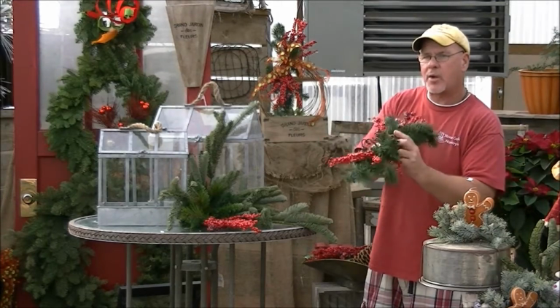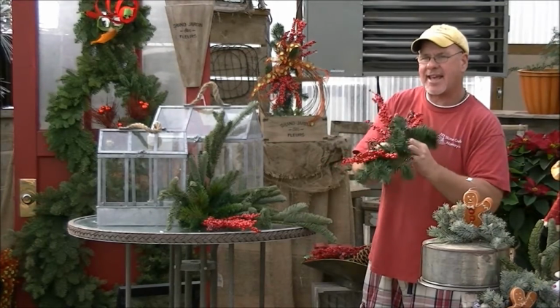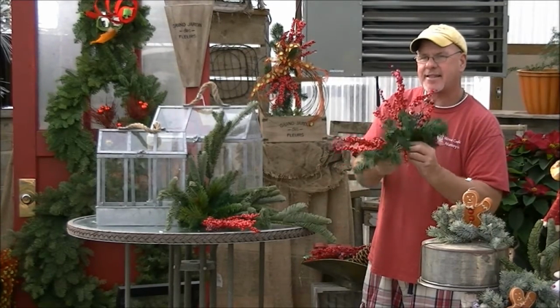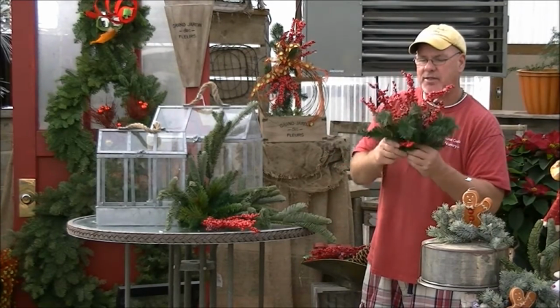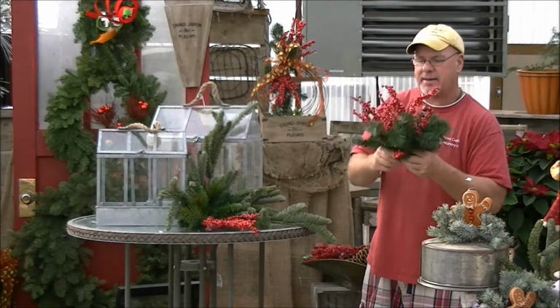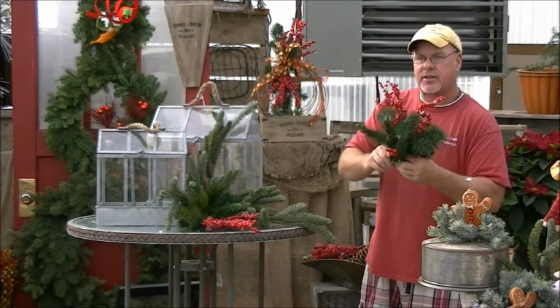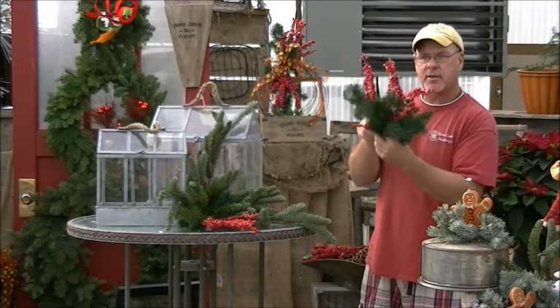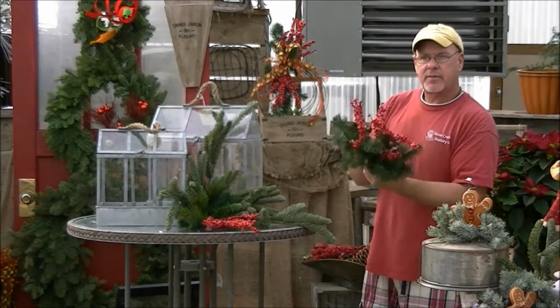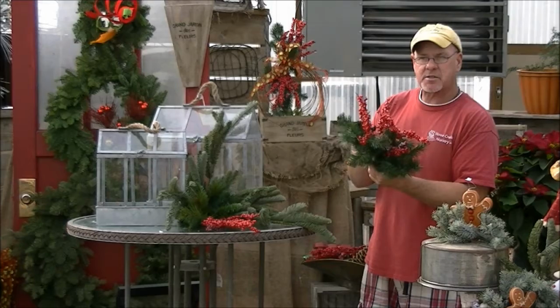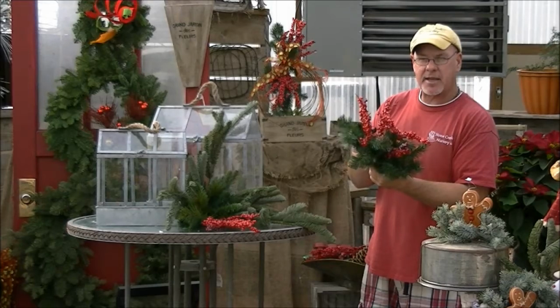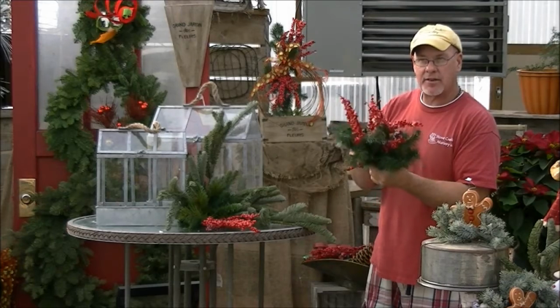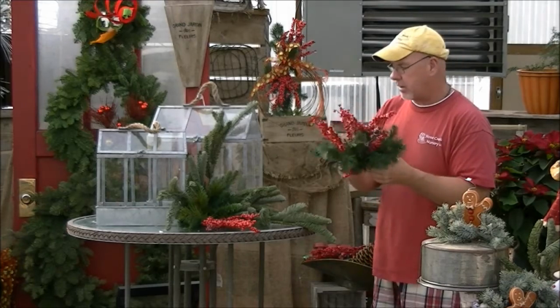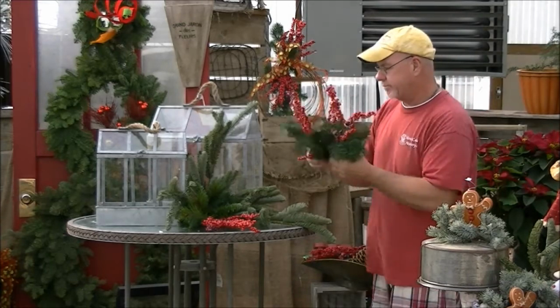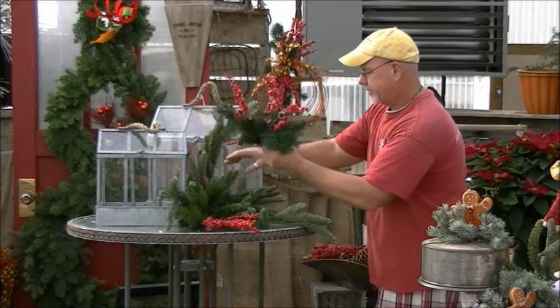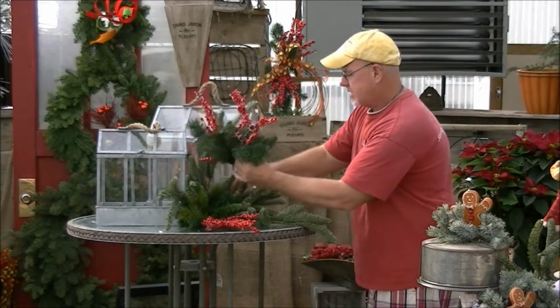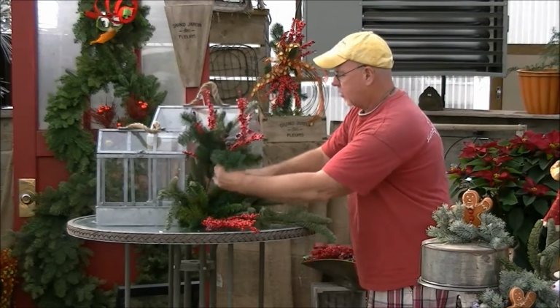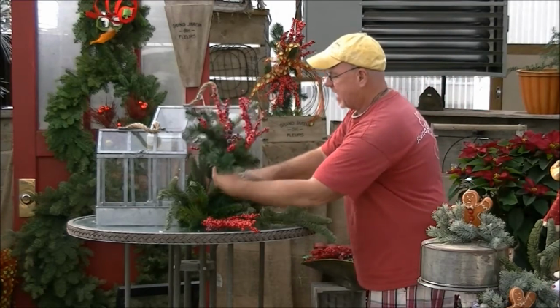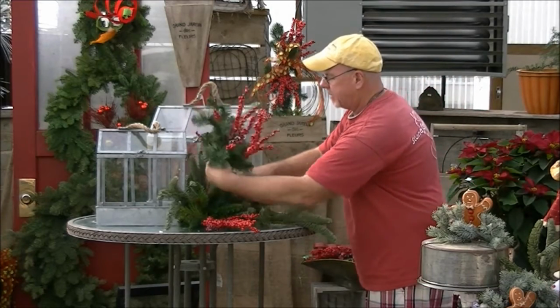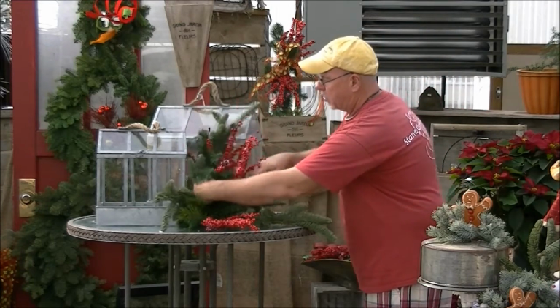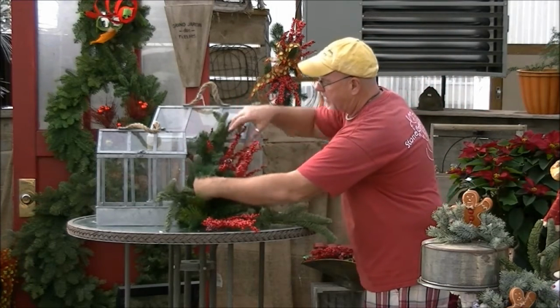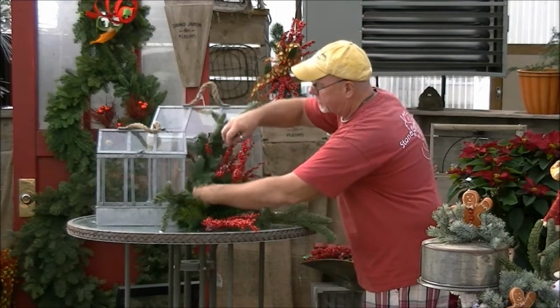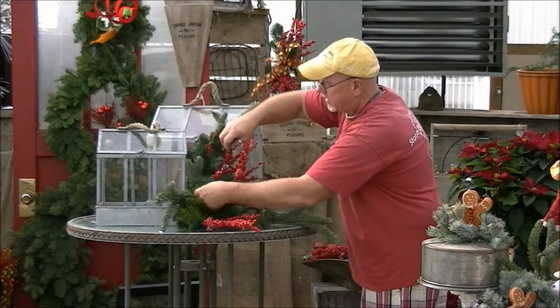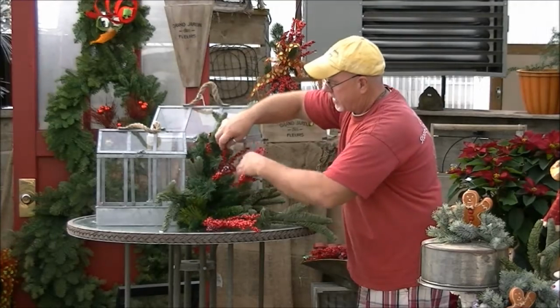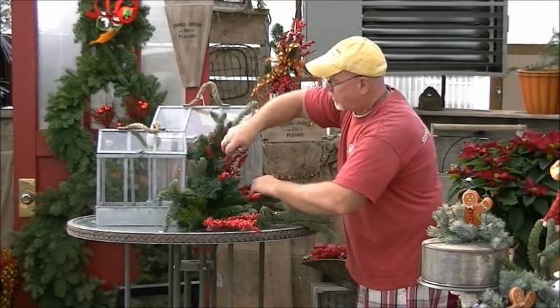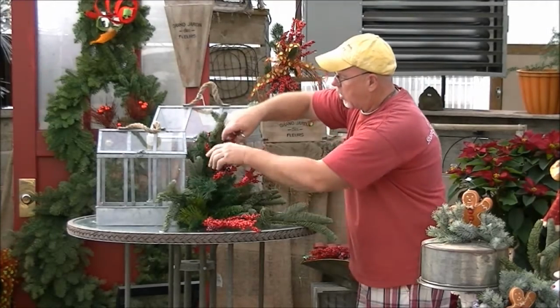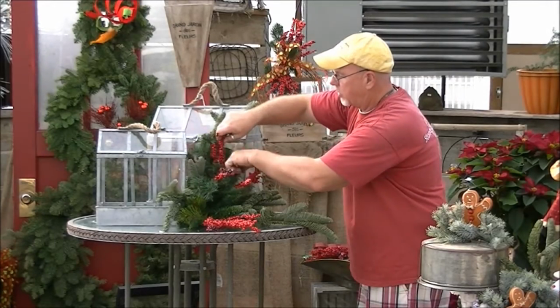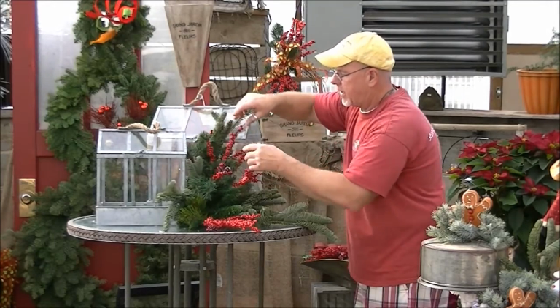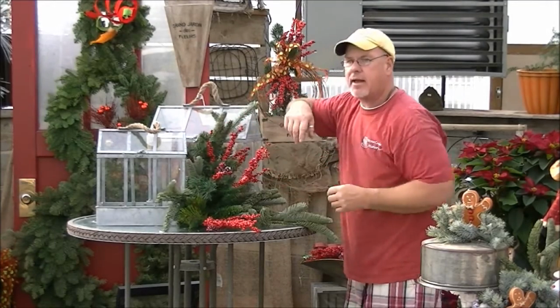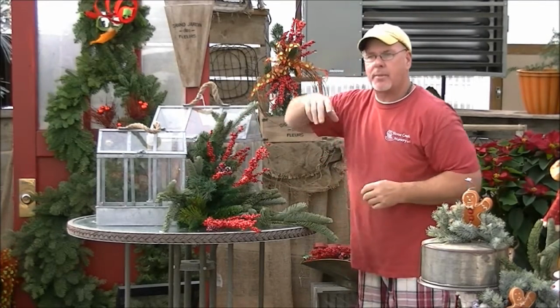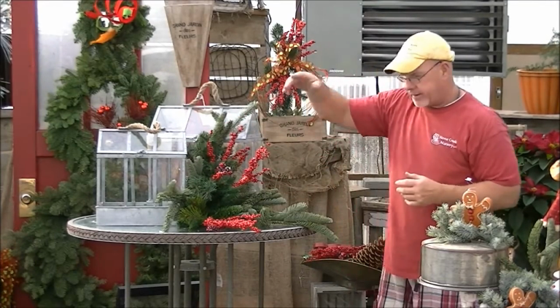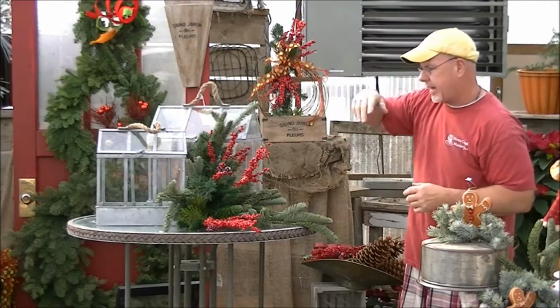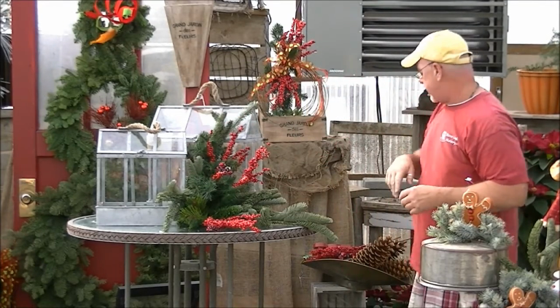We're going to take this and literally just bend it in the center — this is going to become our living bow. So we're going to take that, put it right there, and you have a bow of greenery, ribbon, and holly.